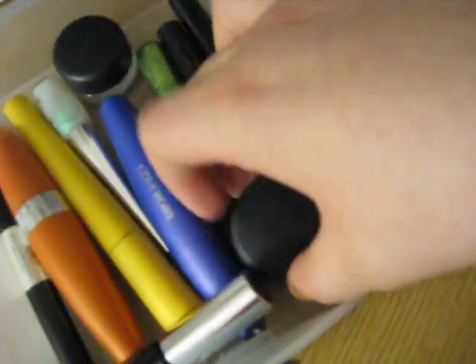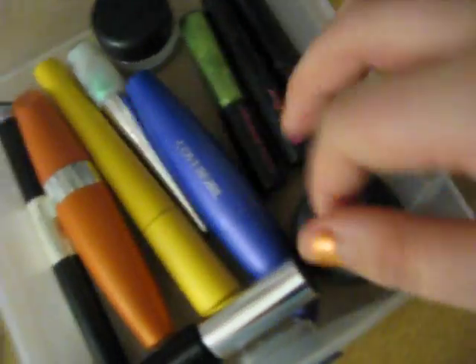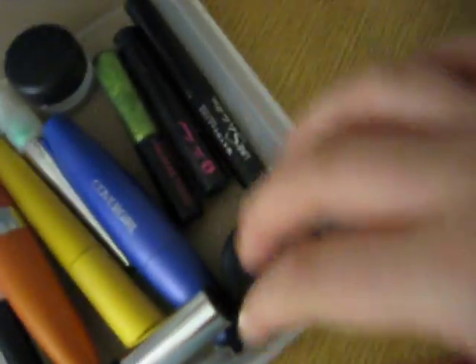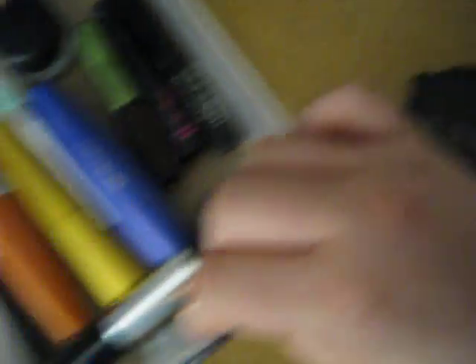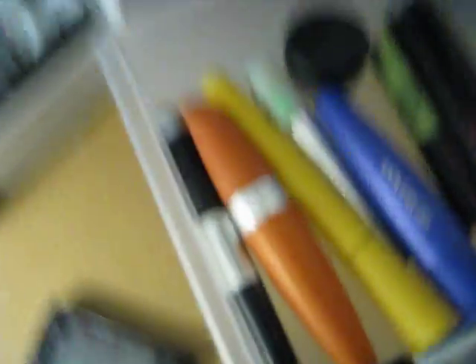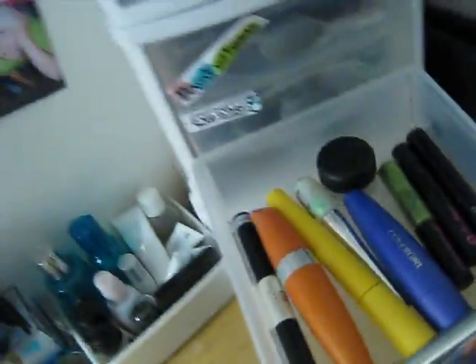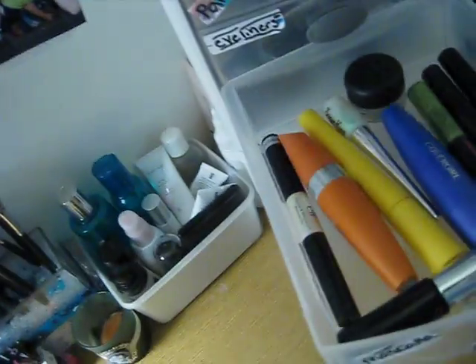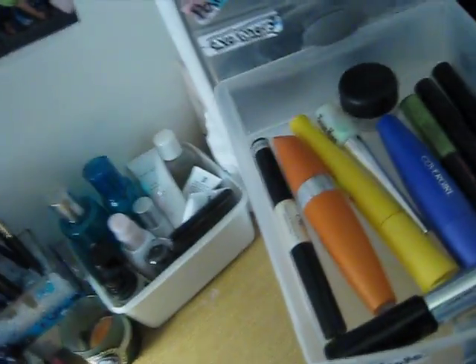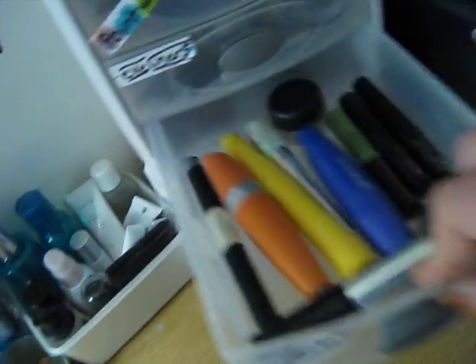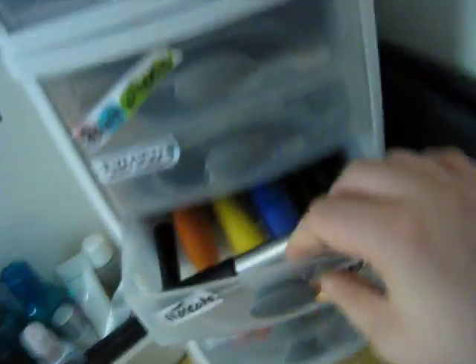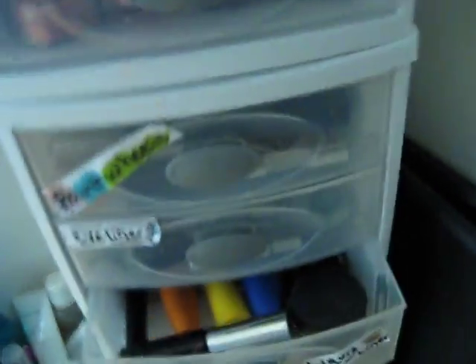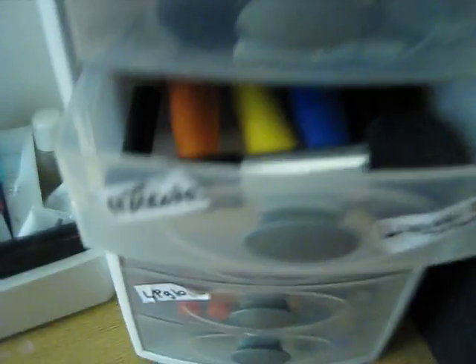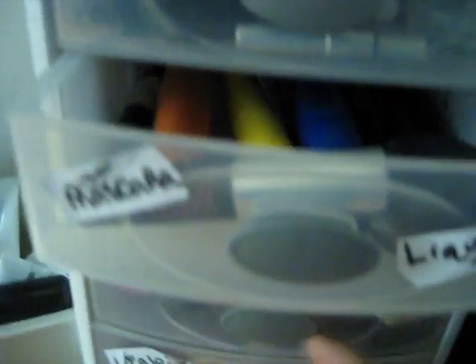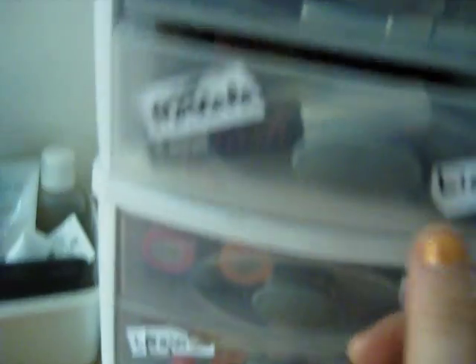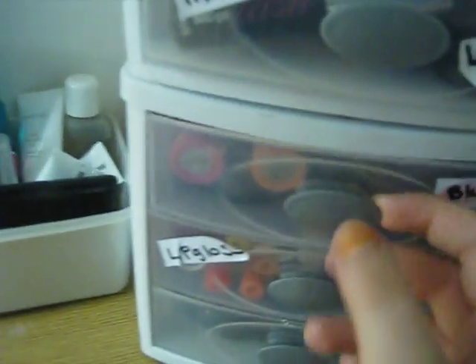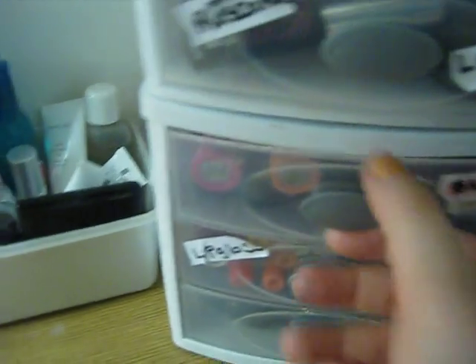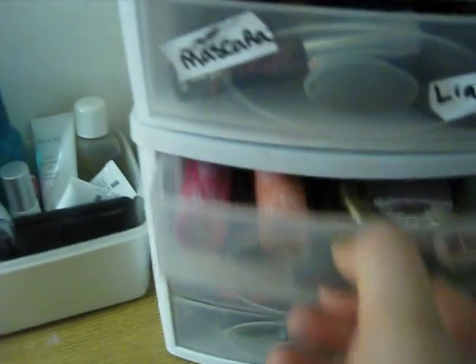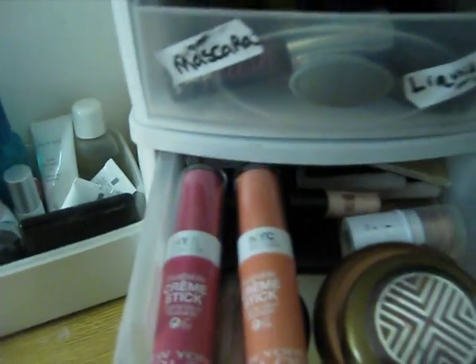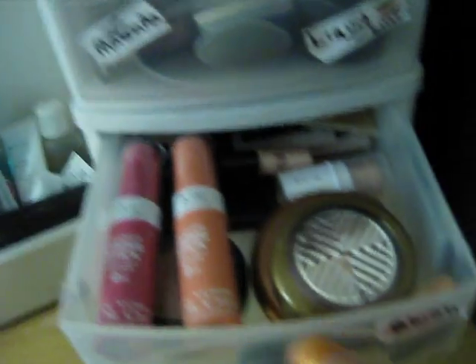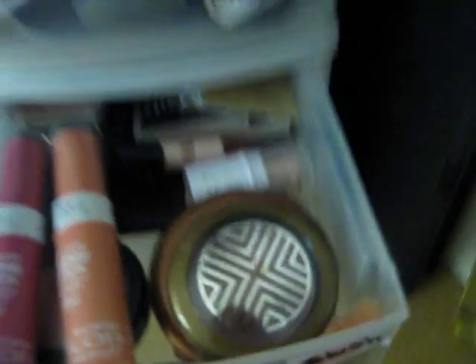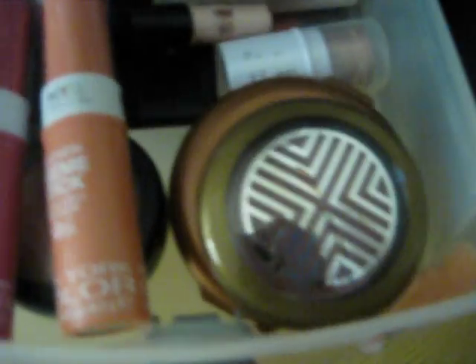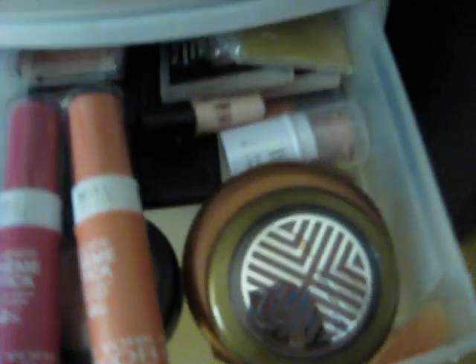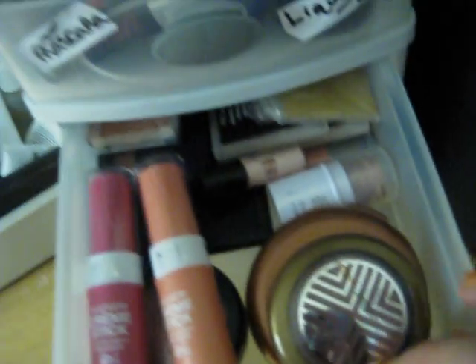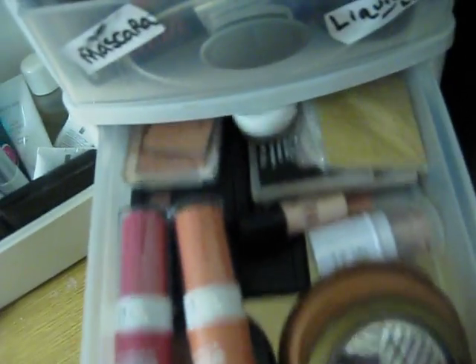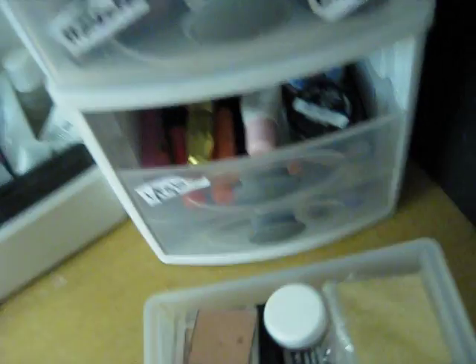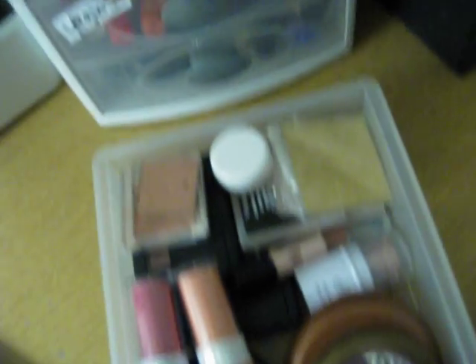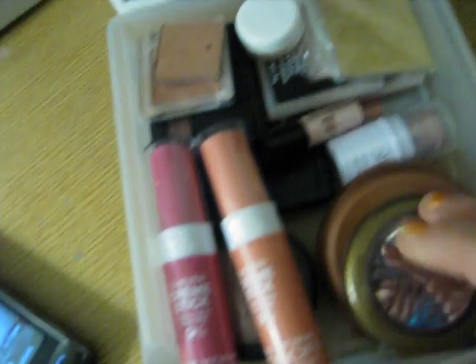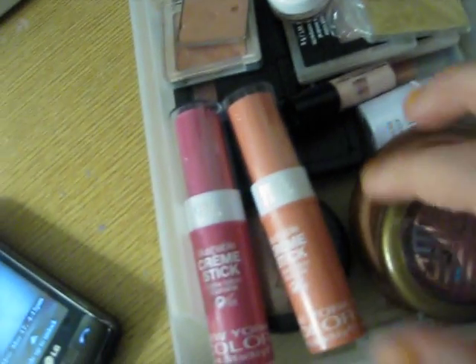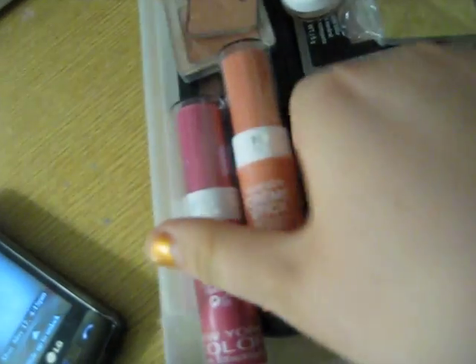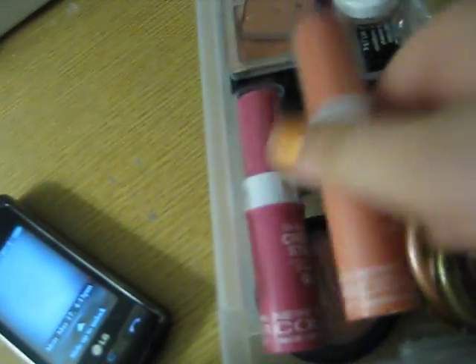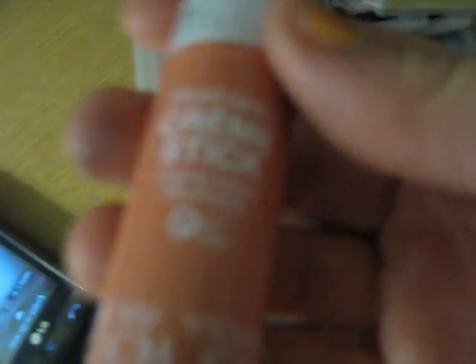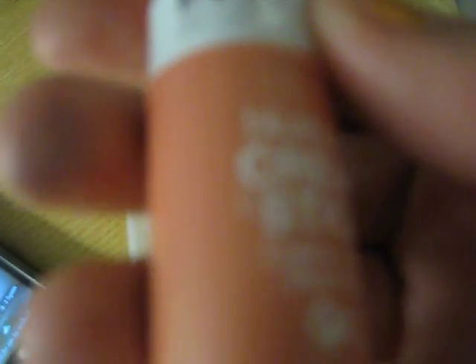Liquid eyeliner, stuff like that. All my blushes. I have these new ones.